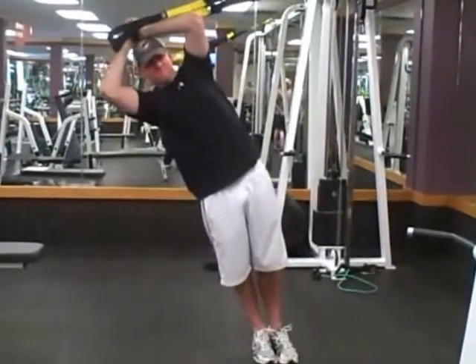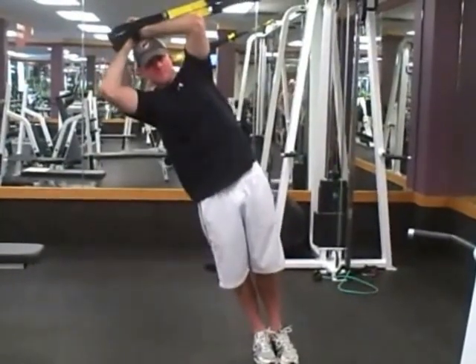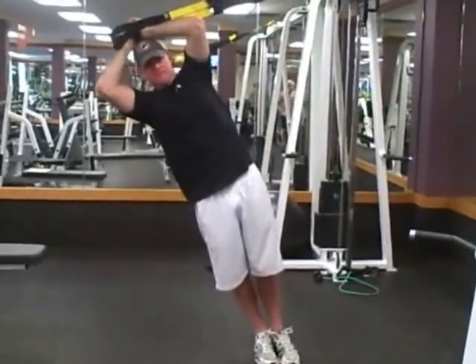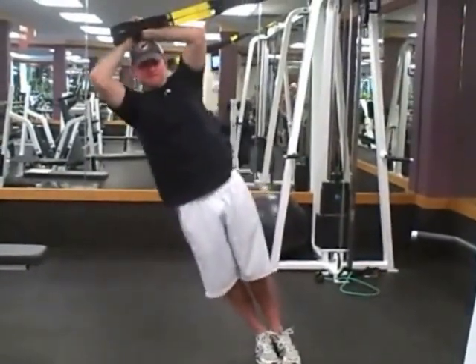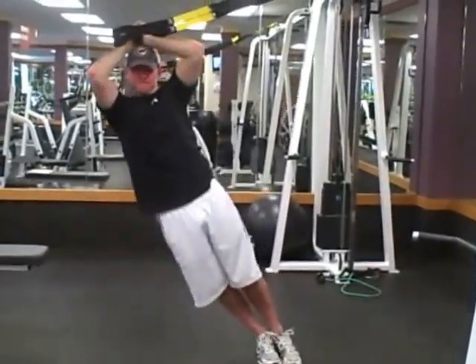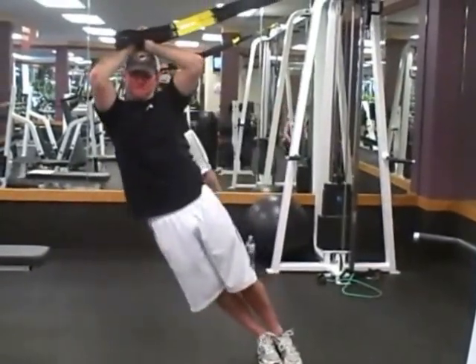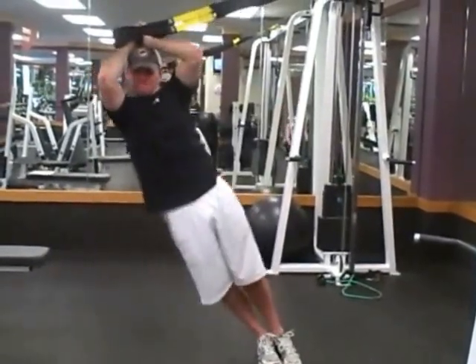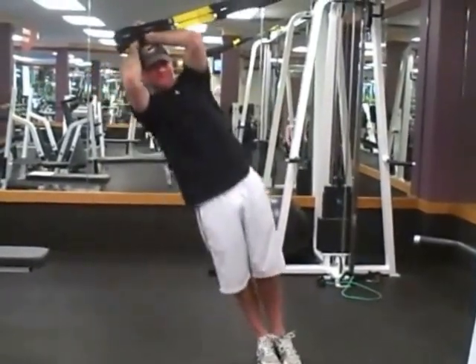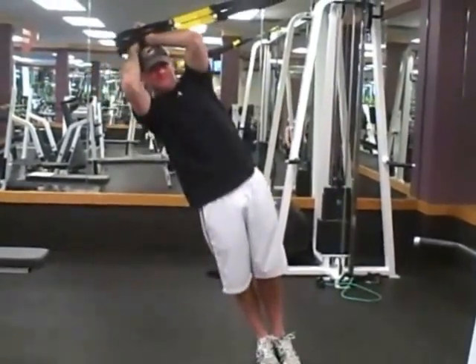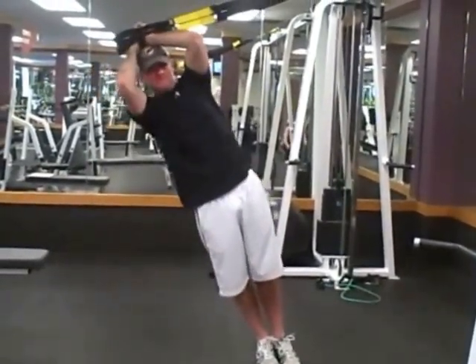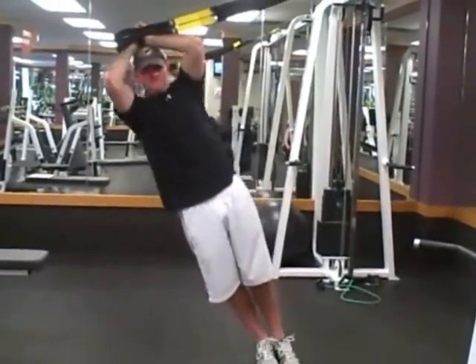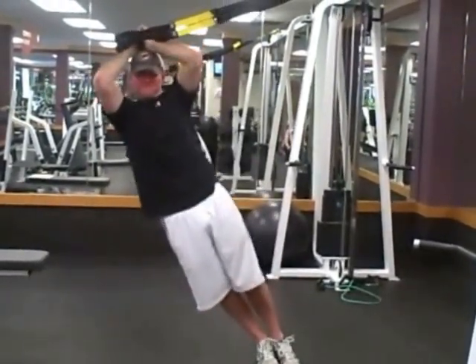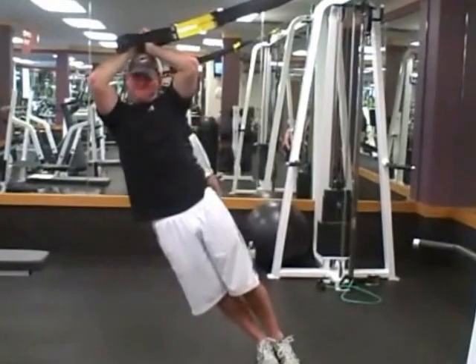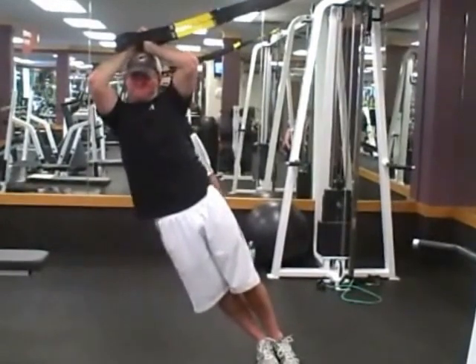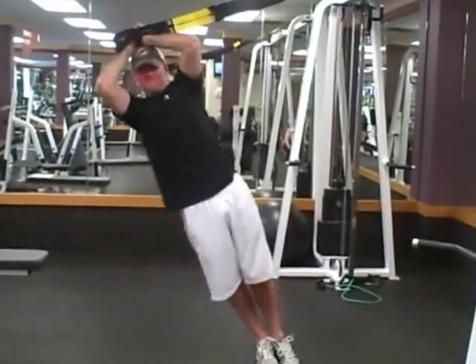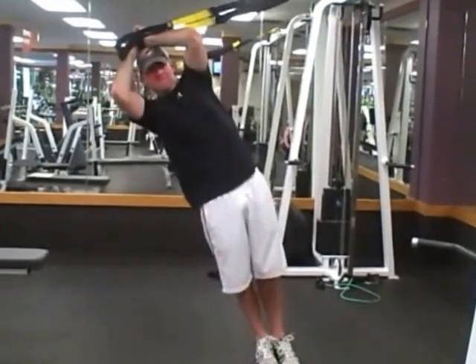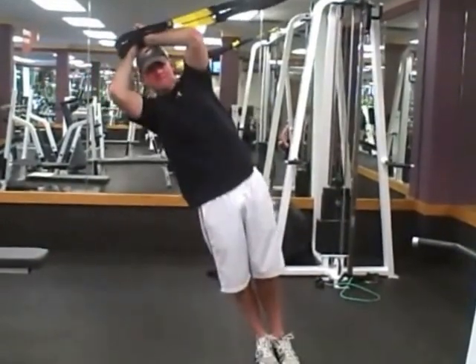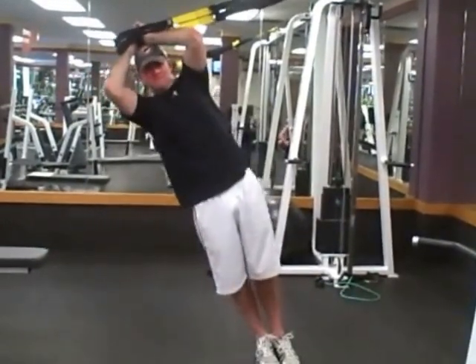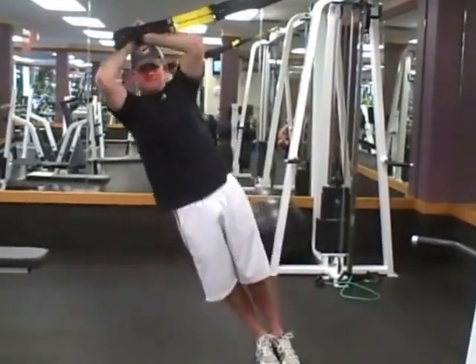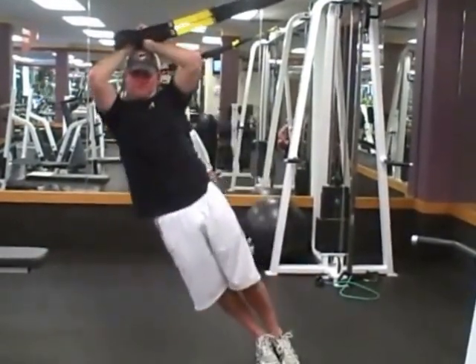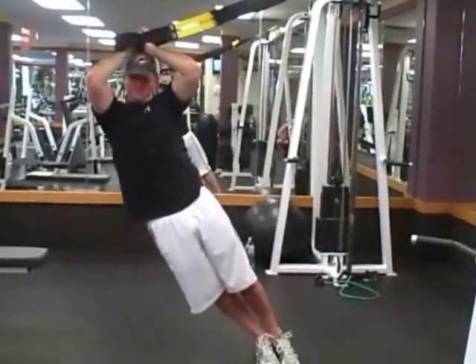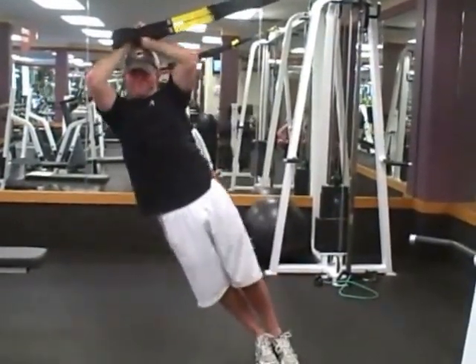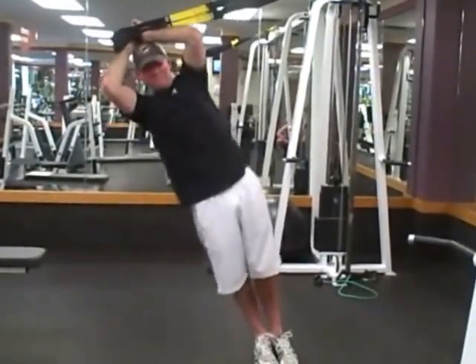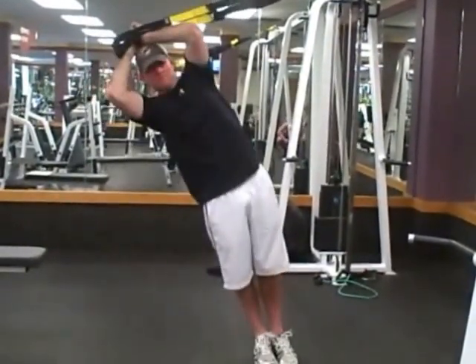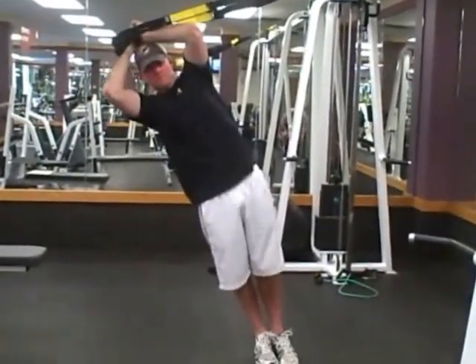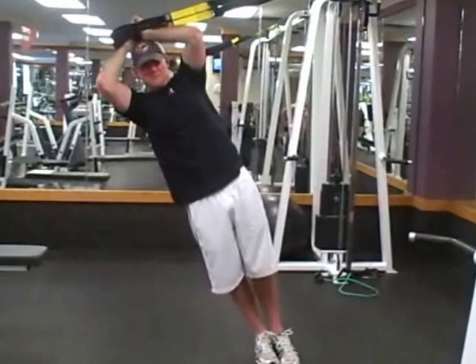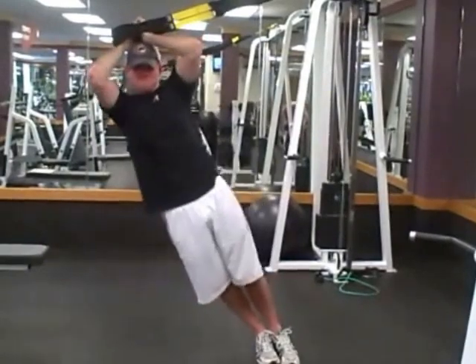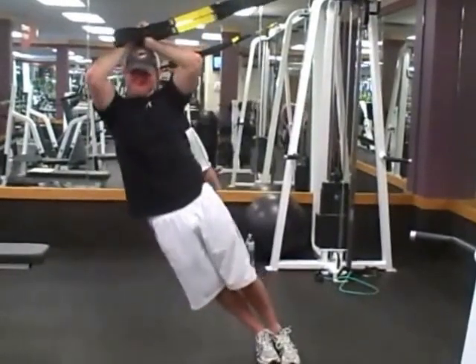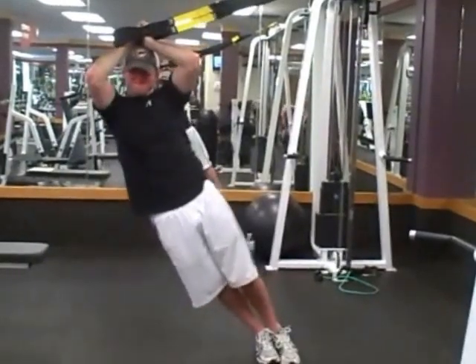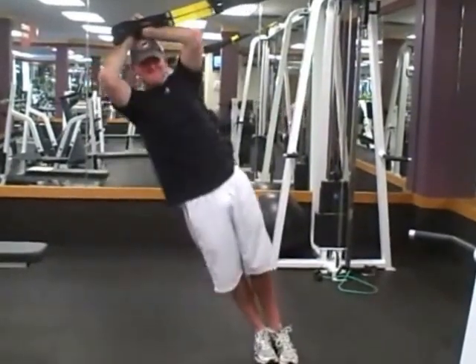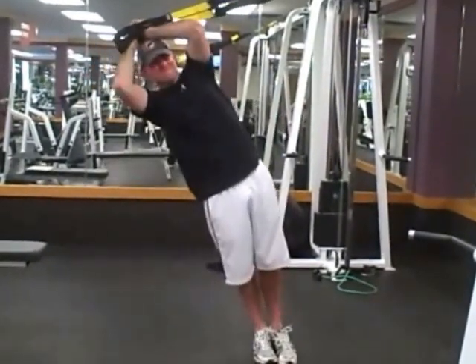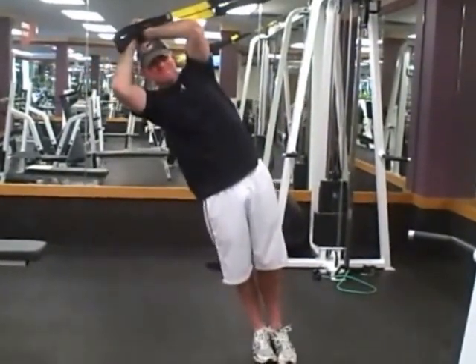Kevin is executing an exercise that targets obliques, which are the muscles that make up your waist, as well as his adductors — those are your medial stabilizers.